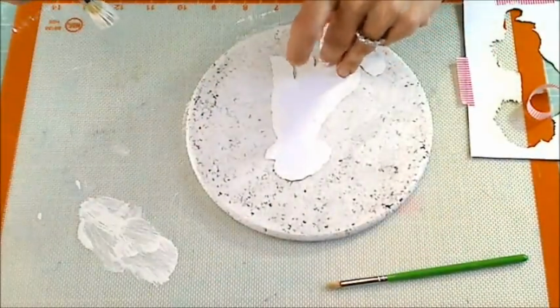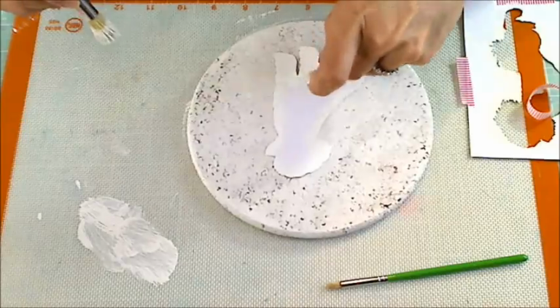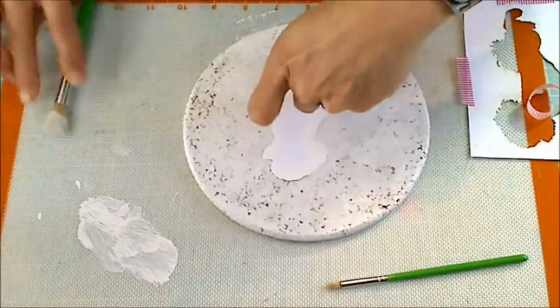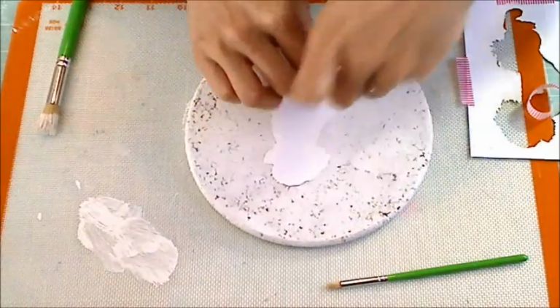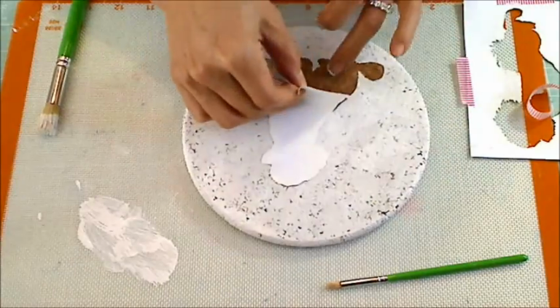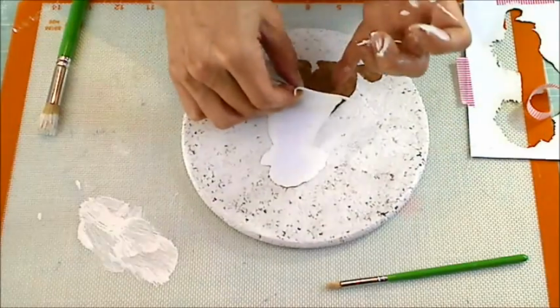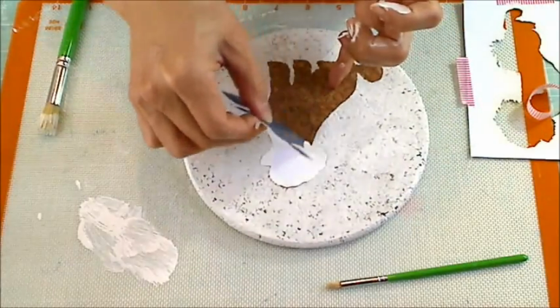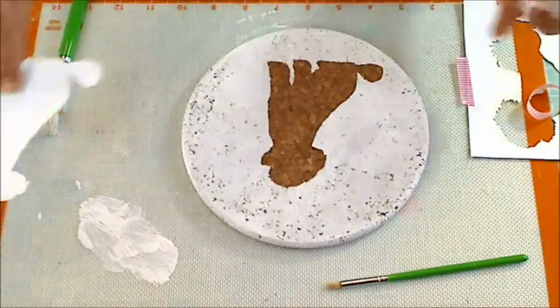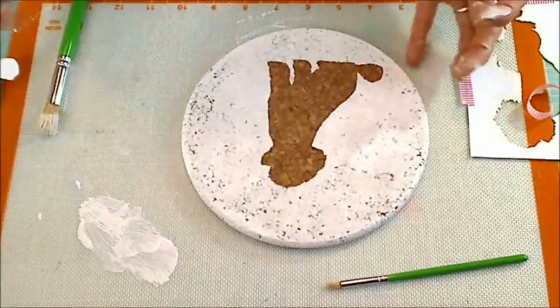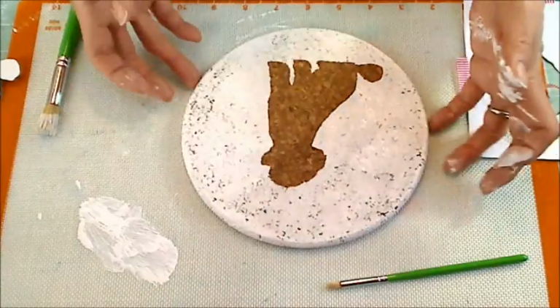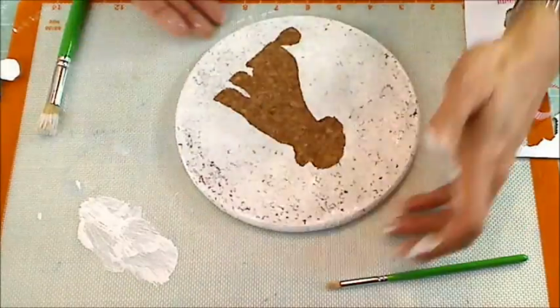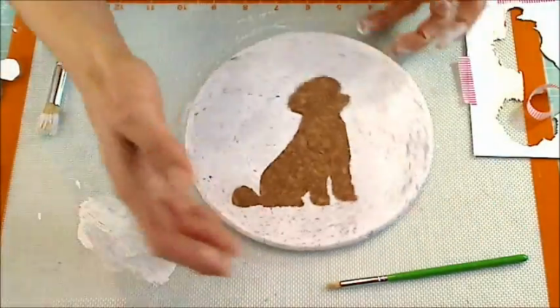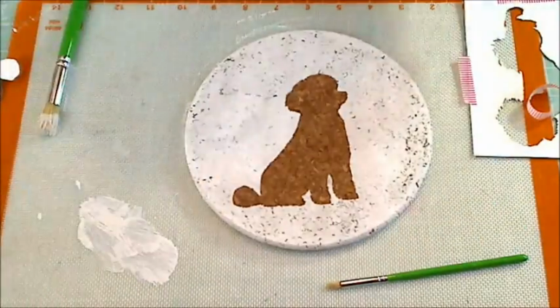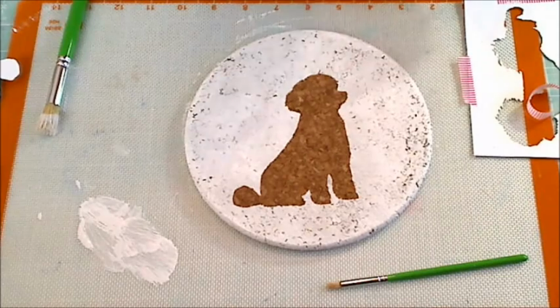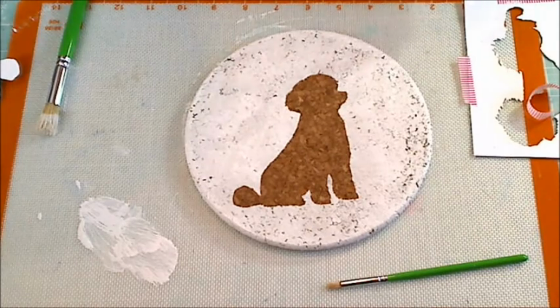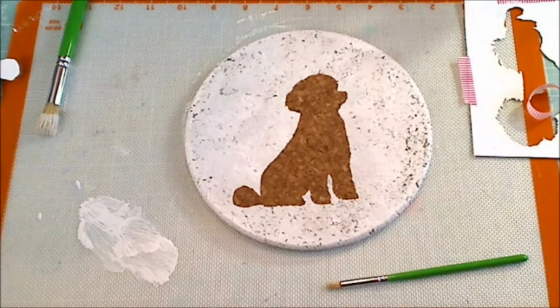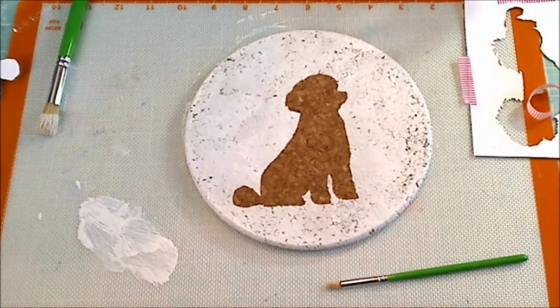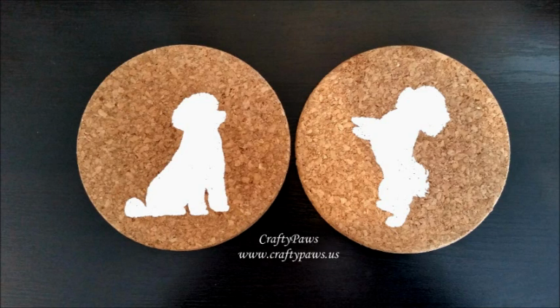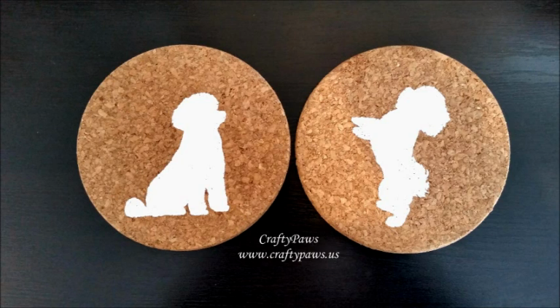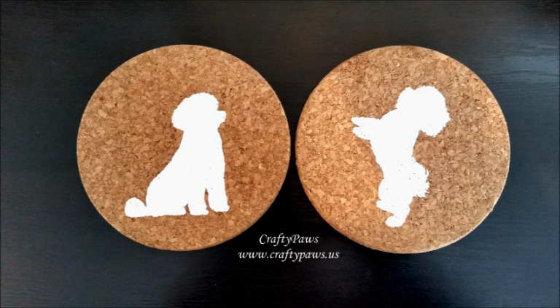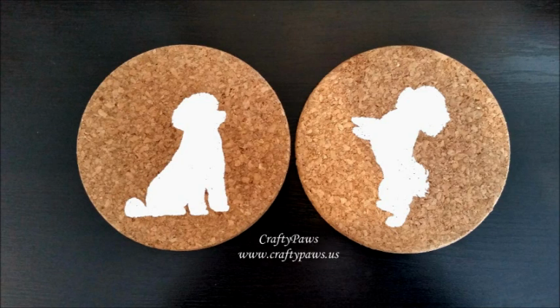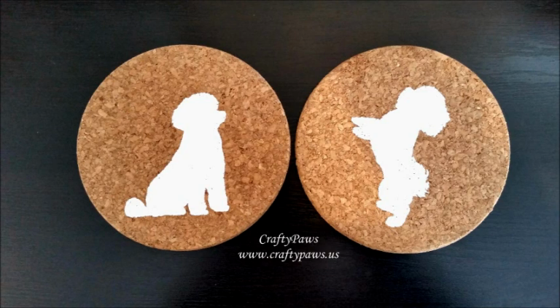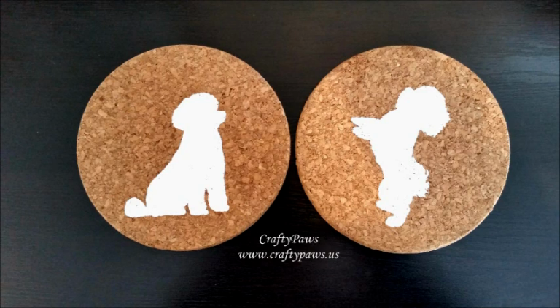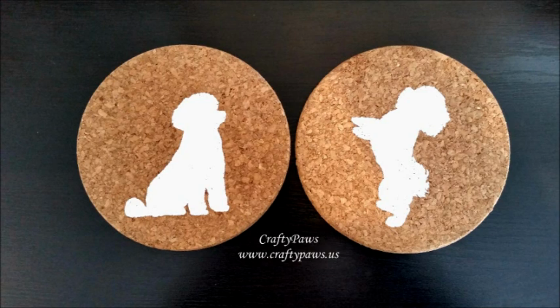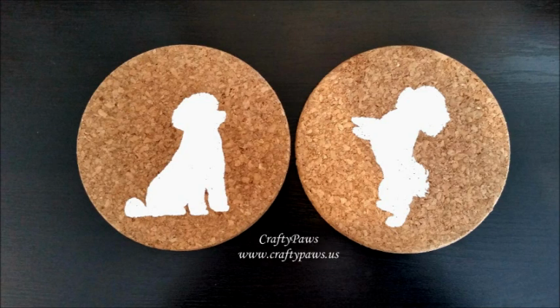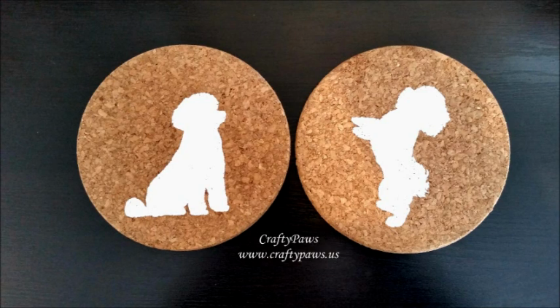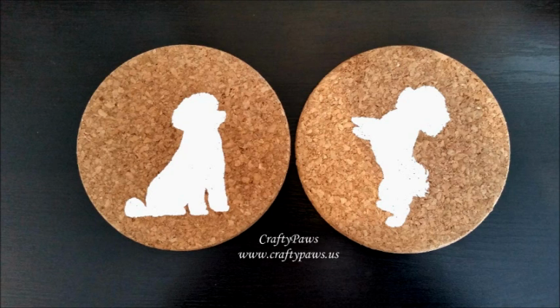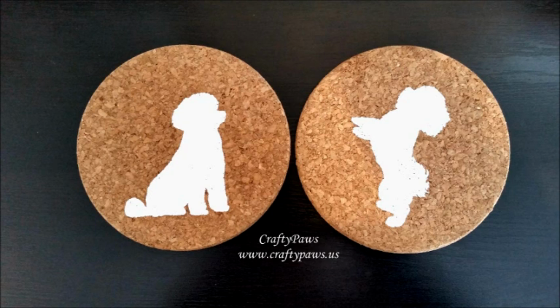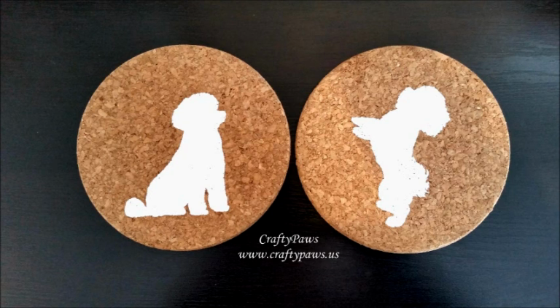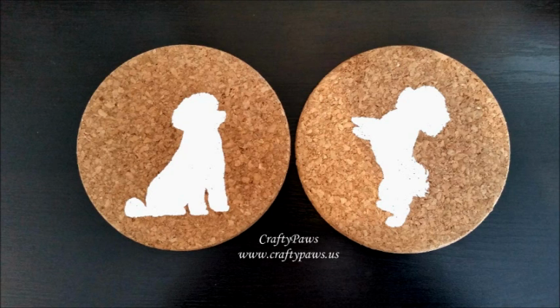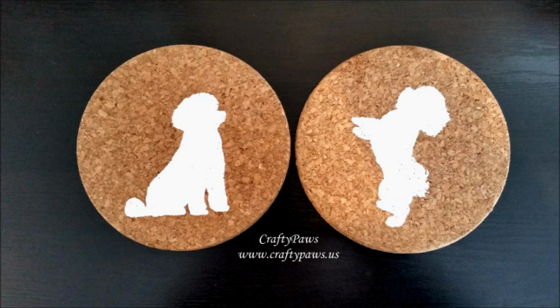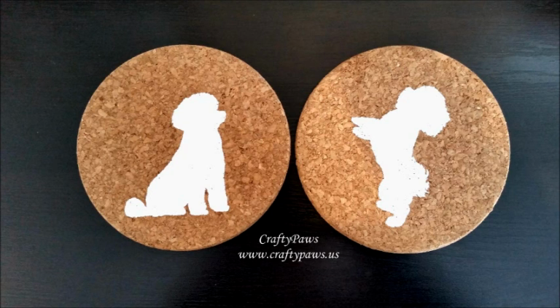And again, the moment of truth — removing the mask. And there's the little poodle. Didn't she come out sweet? If you enjoyed this tutorial, please give it a thumbs up. Thanks so much for watching — I hope you're having a wonderful crafty day.